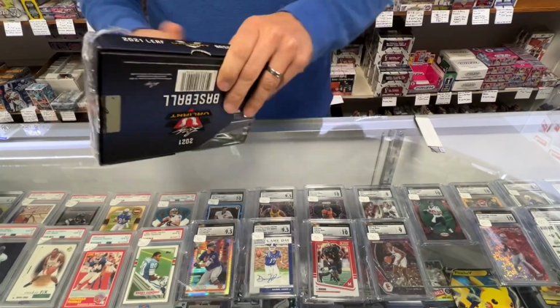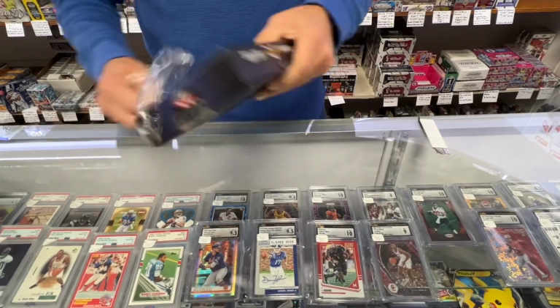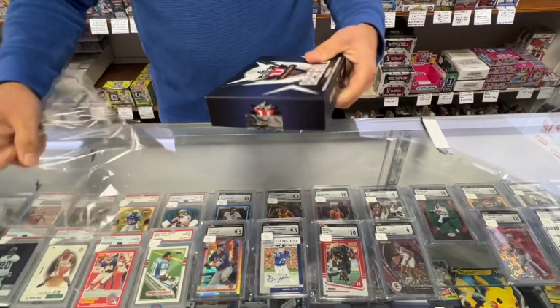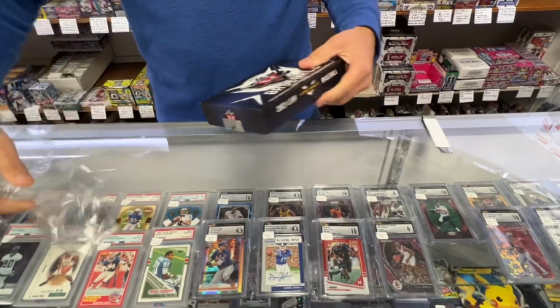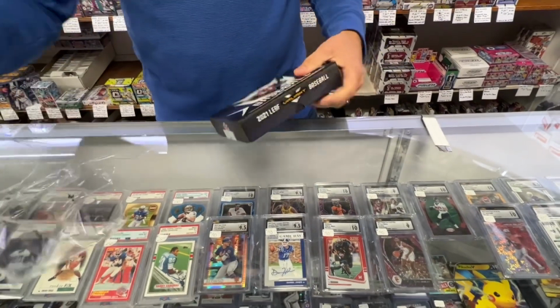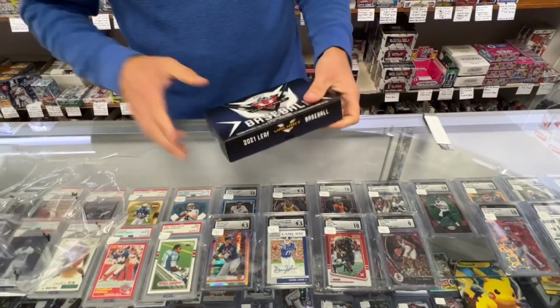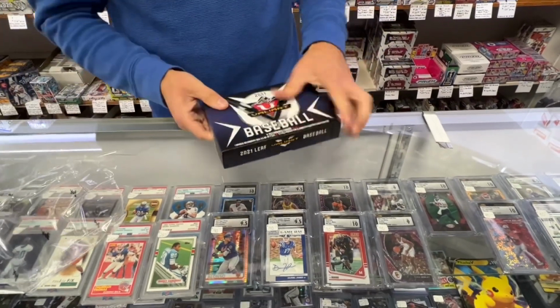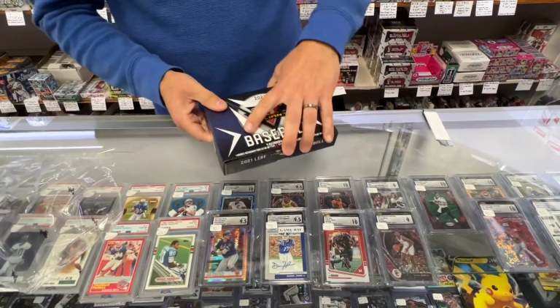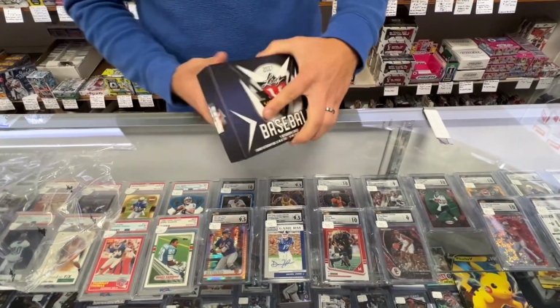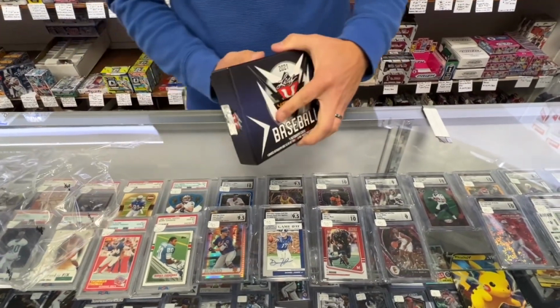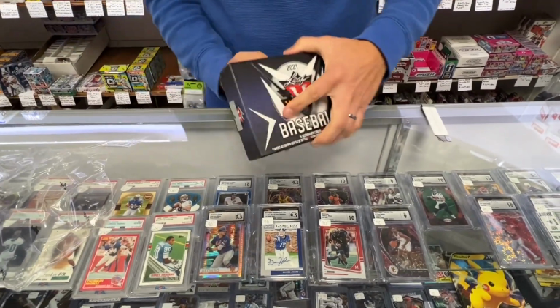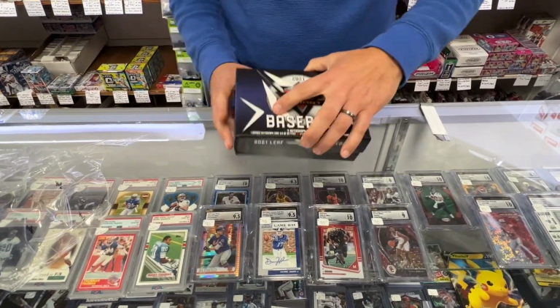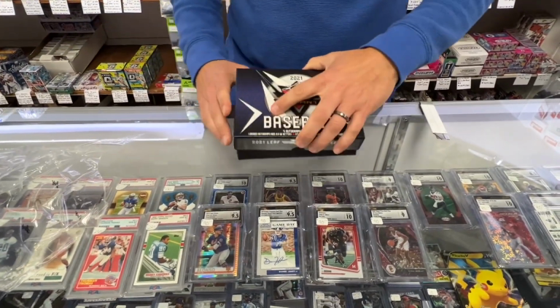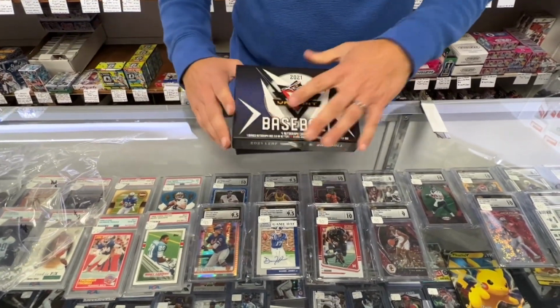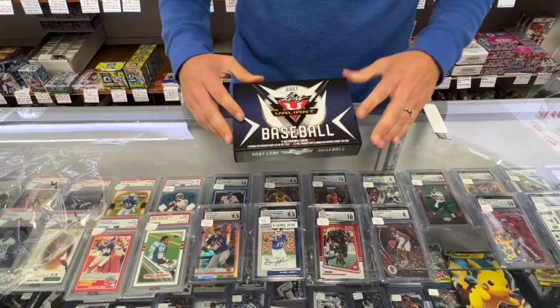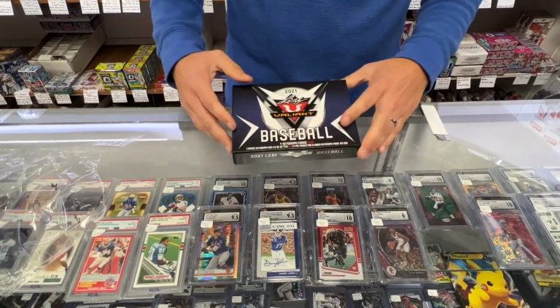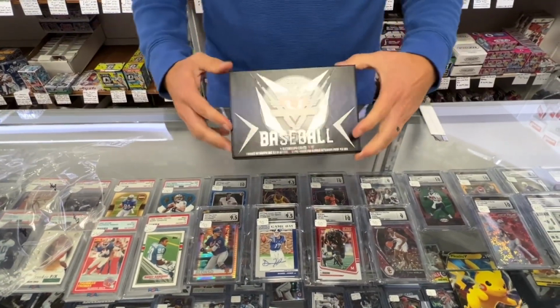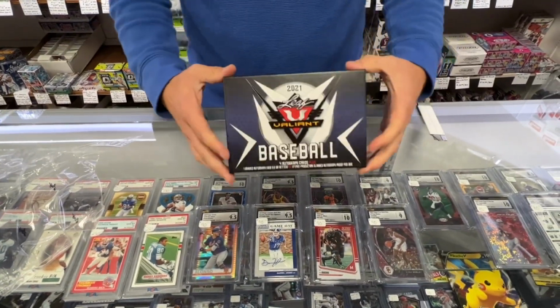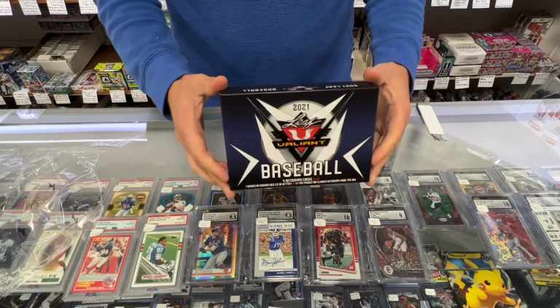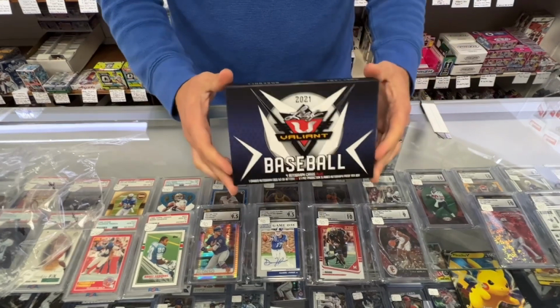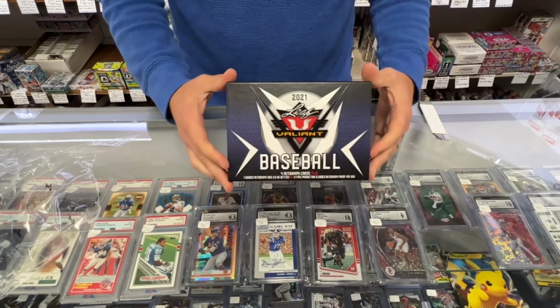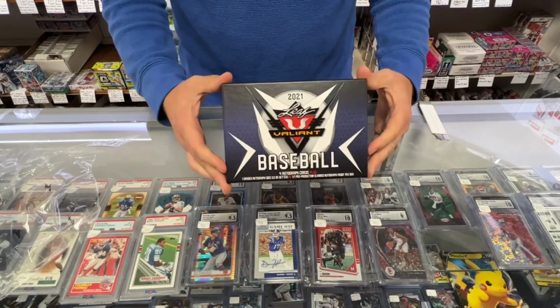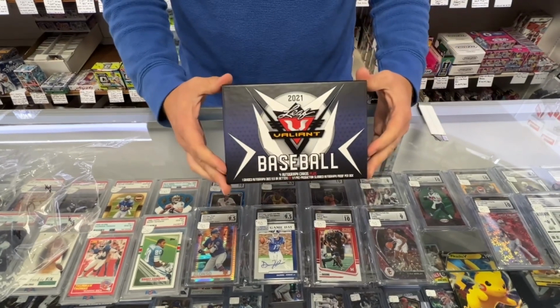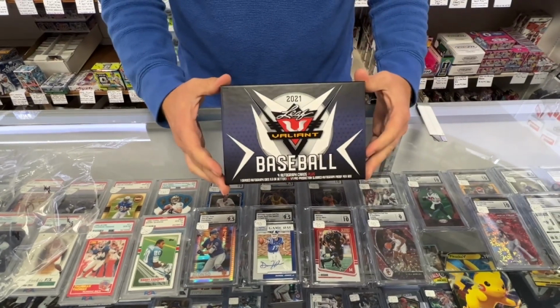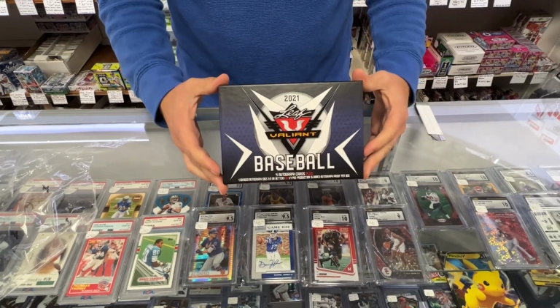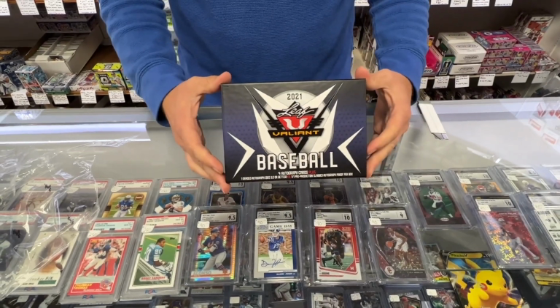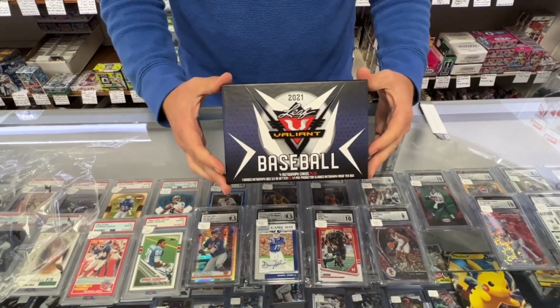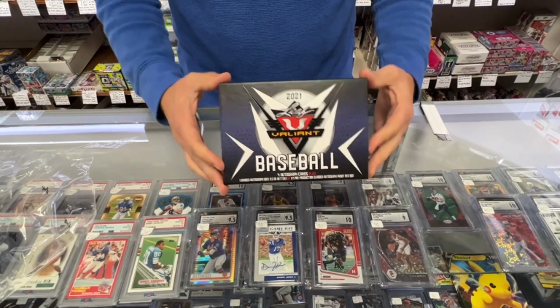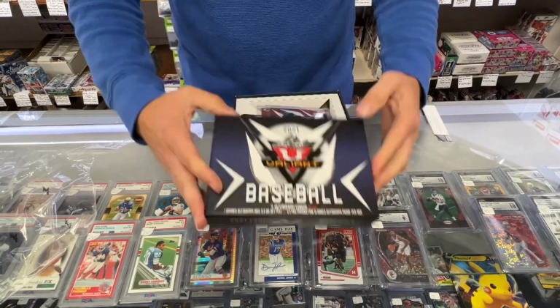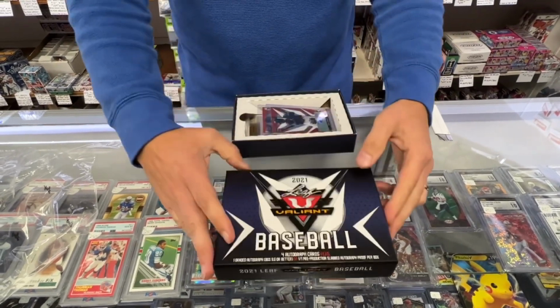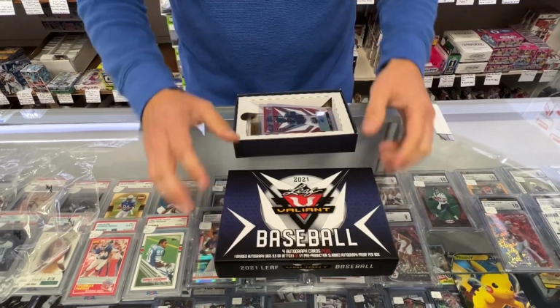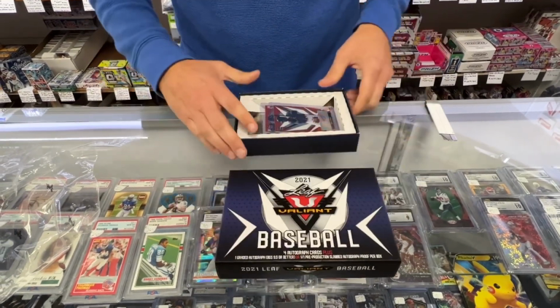These are very inexpensive. We have them on the shelf for a hundred dollars. So, here it is.